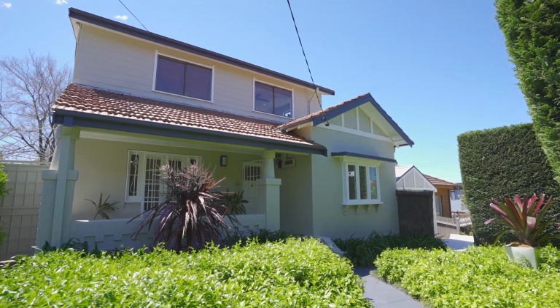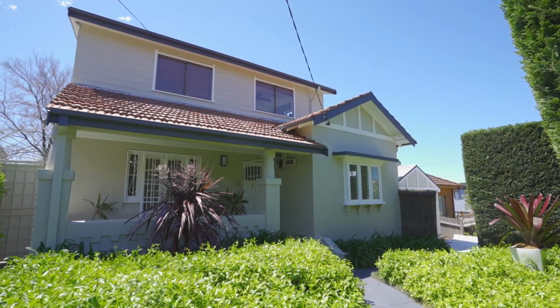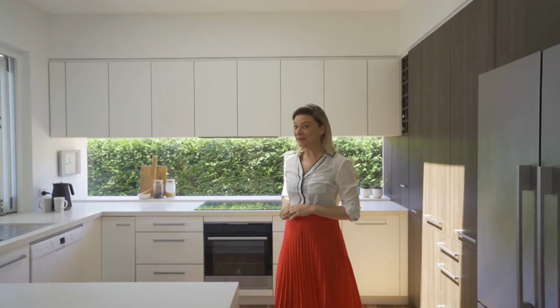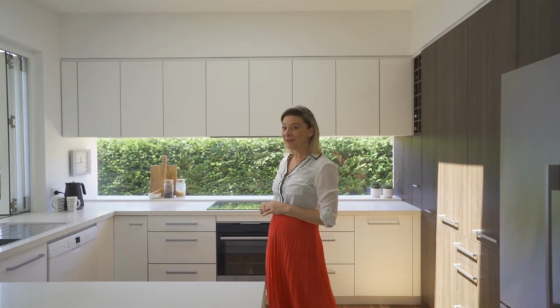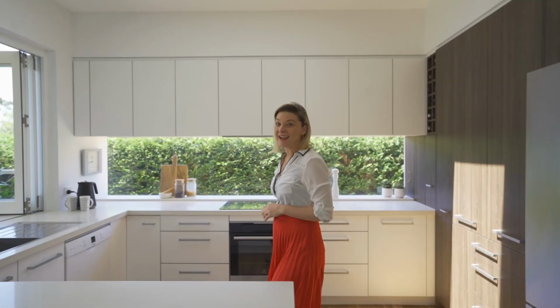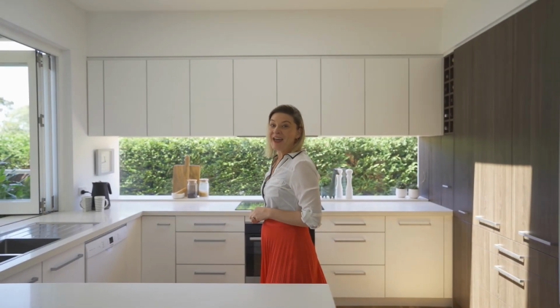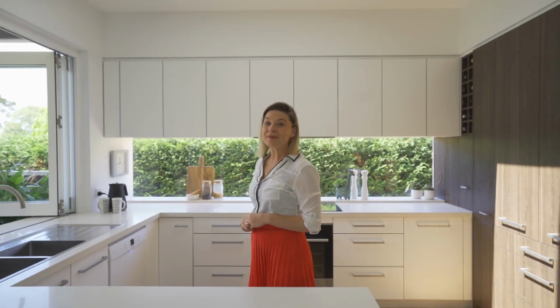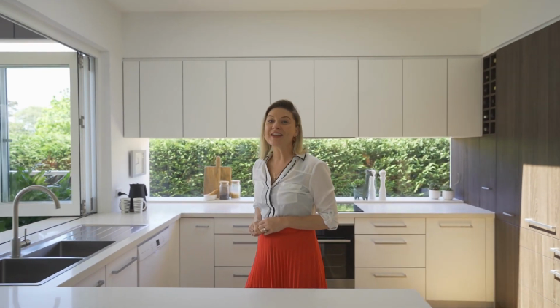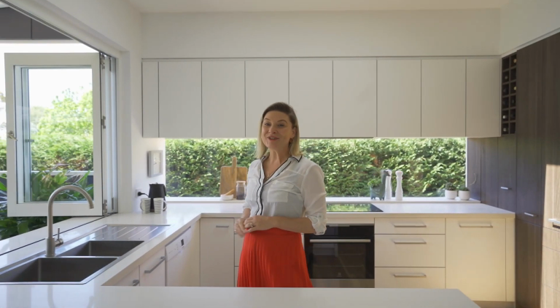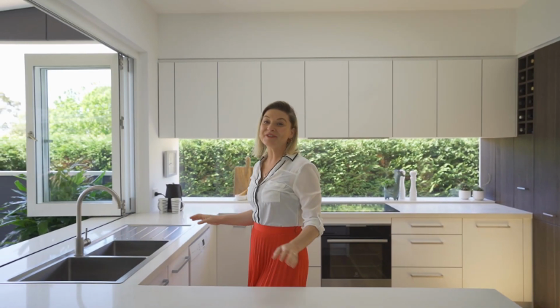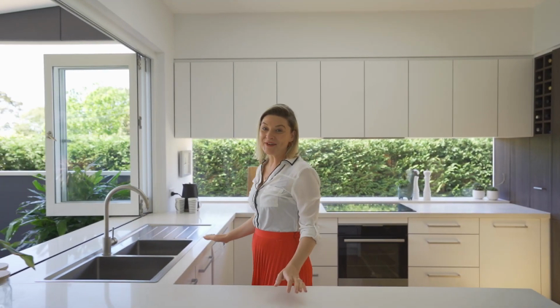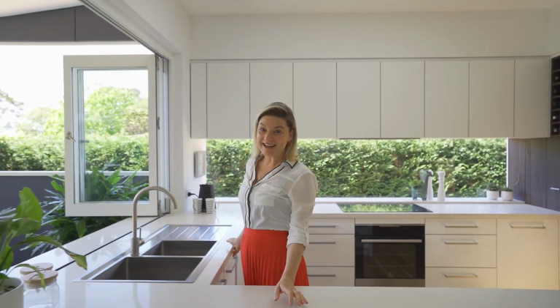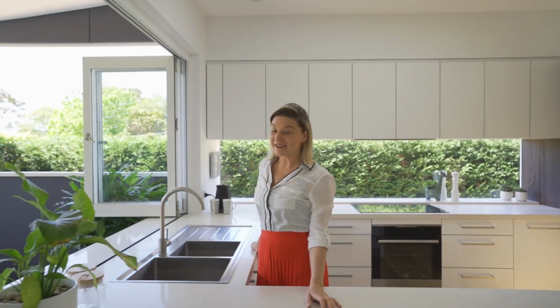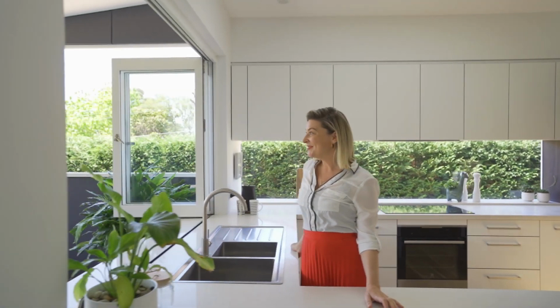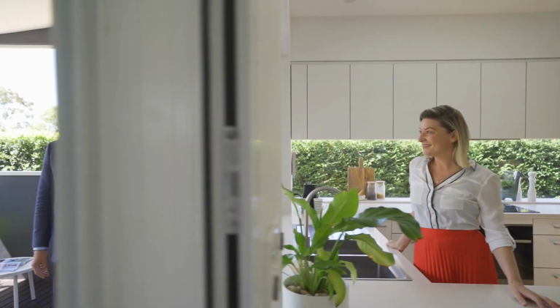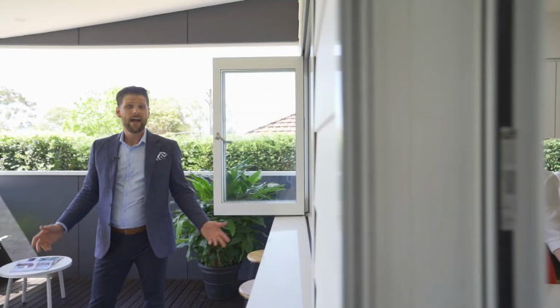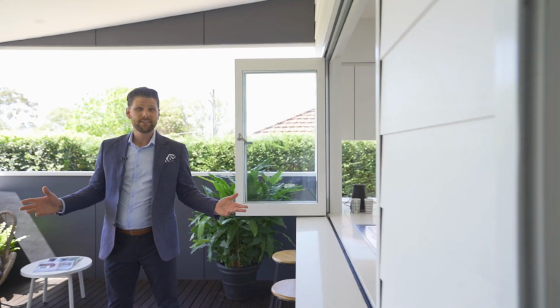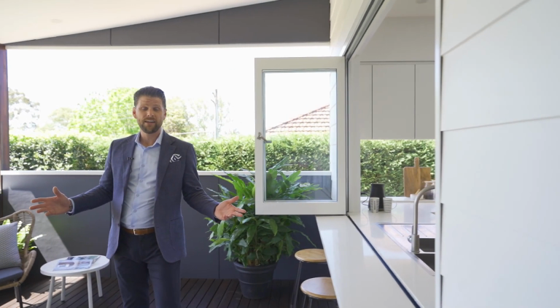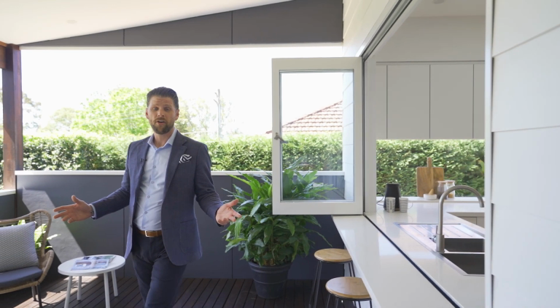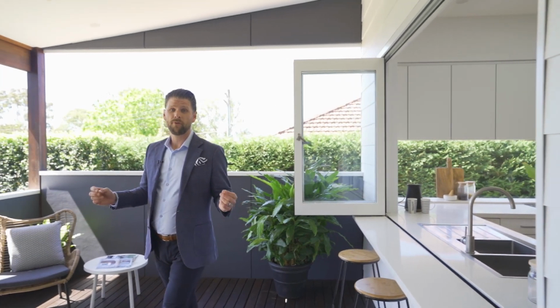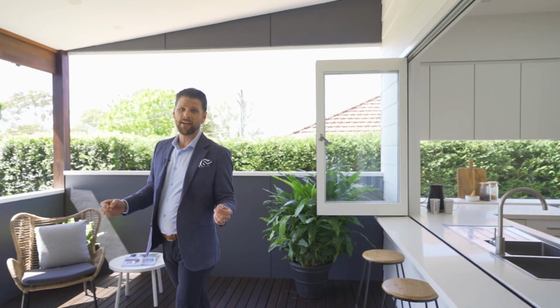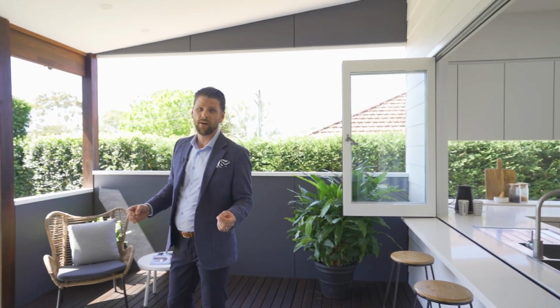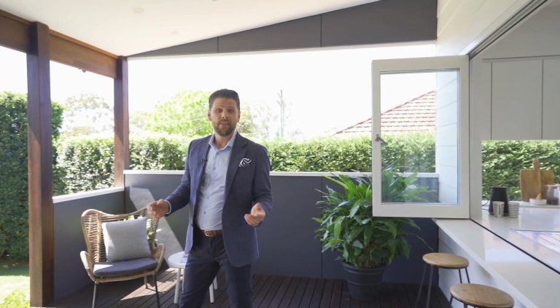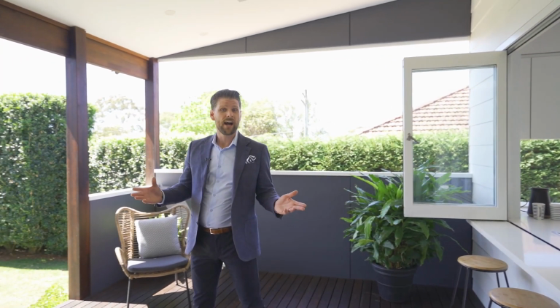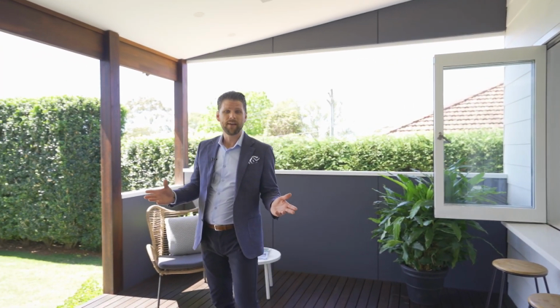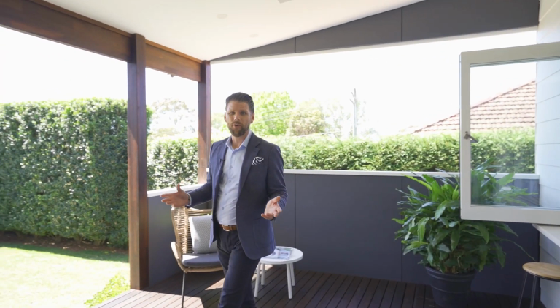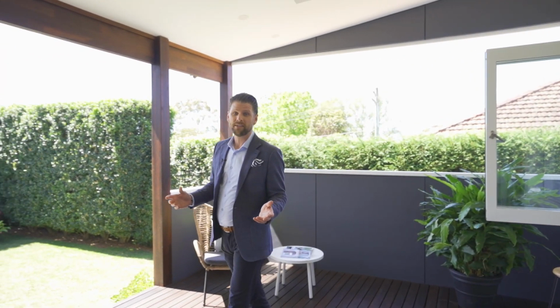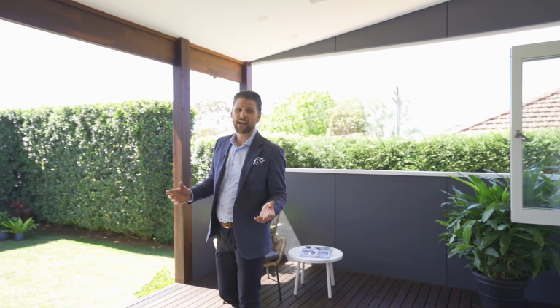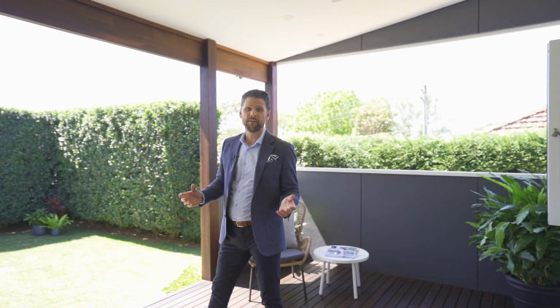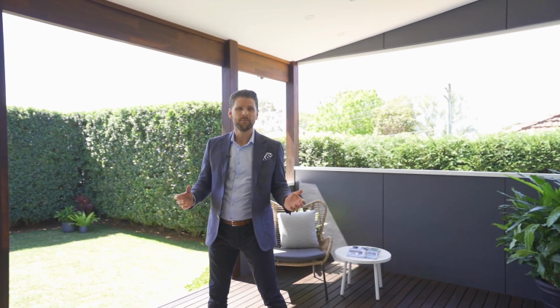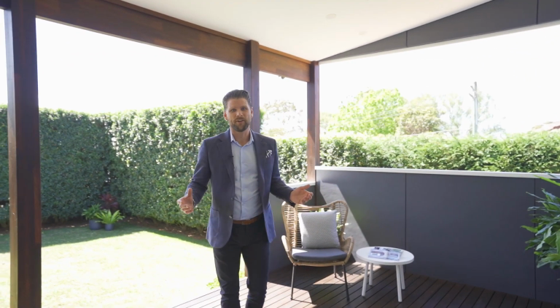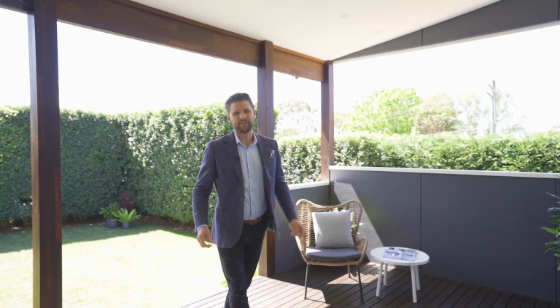A flexible family-friendly layer that opens directly to the alfresco entertaining area. Having recently undergone an impressive makeover, this charming family home embraces its character features with its modern lifestyle.